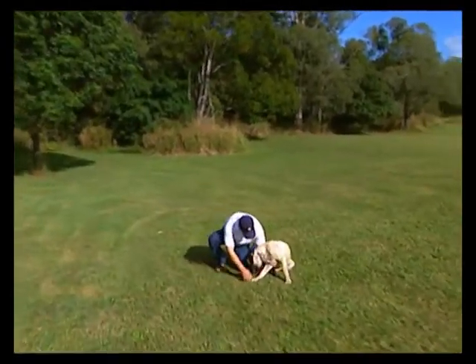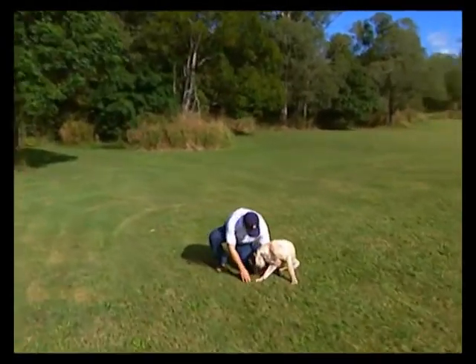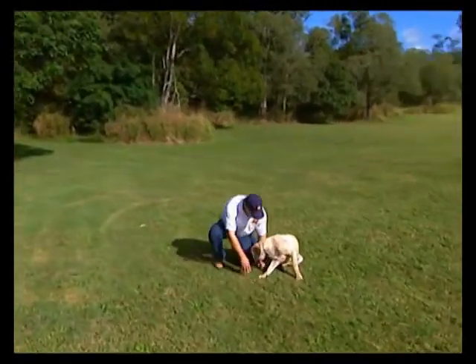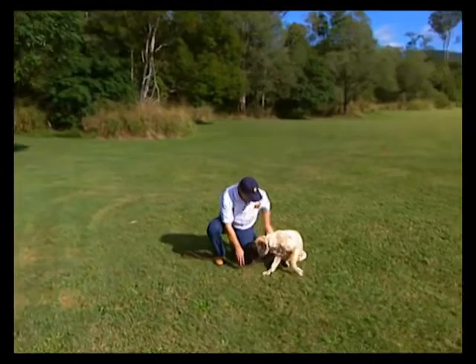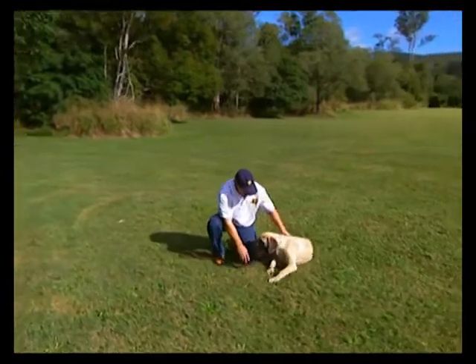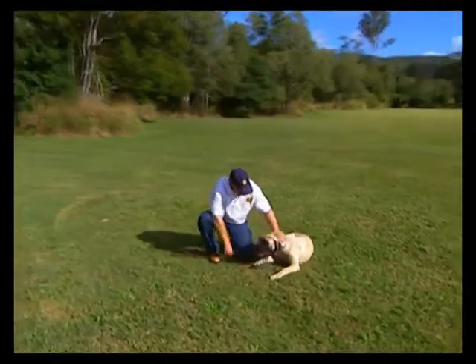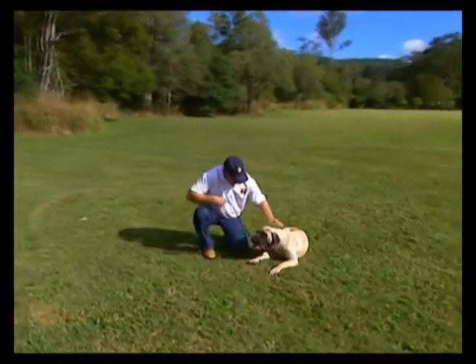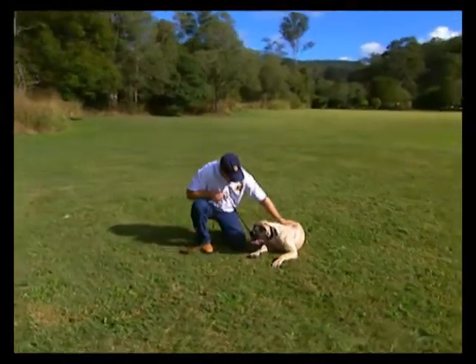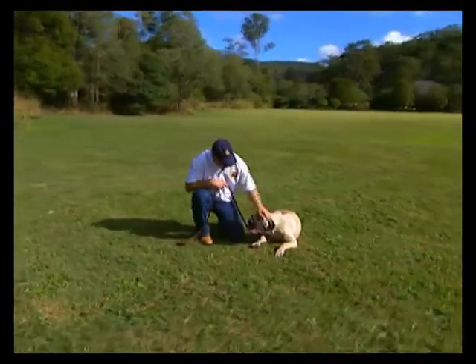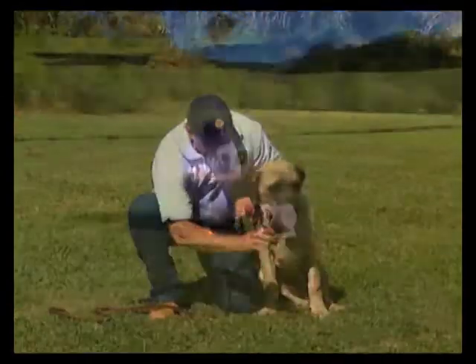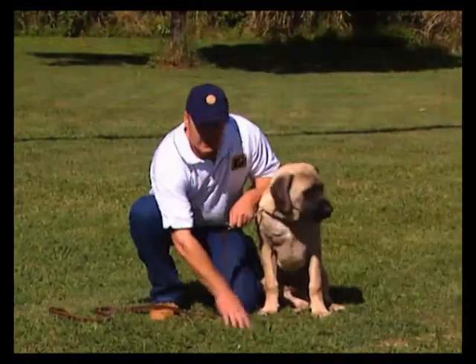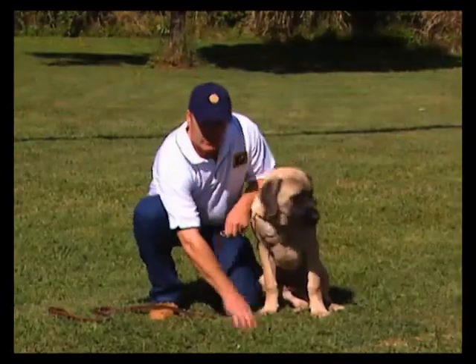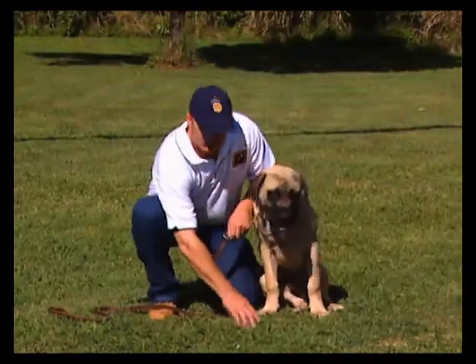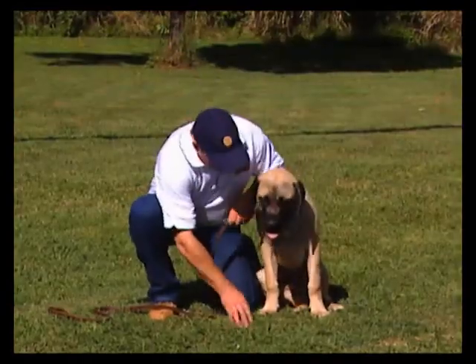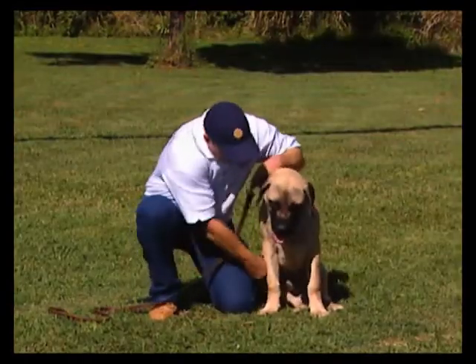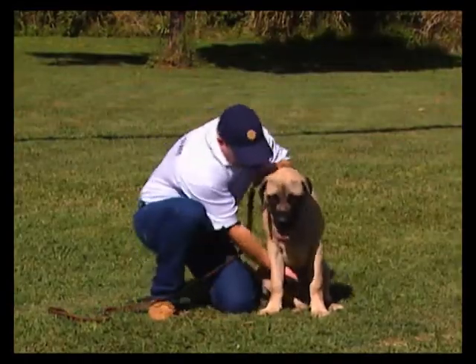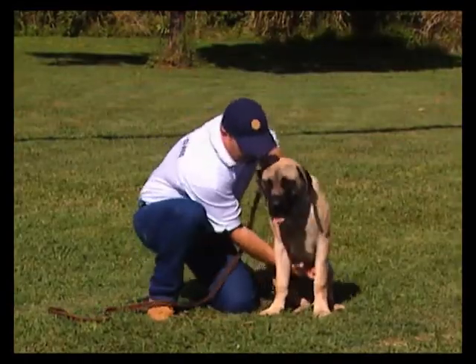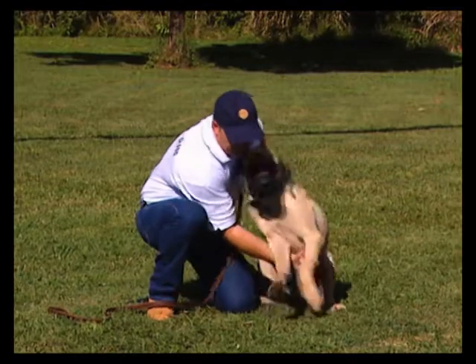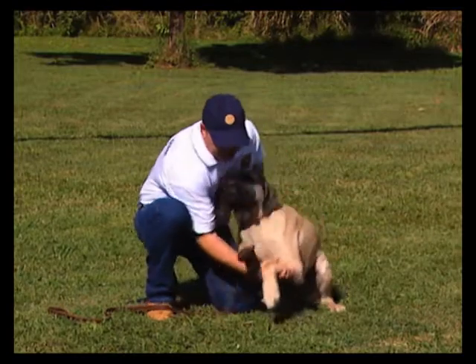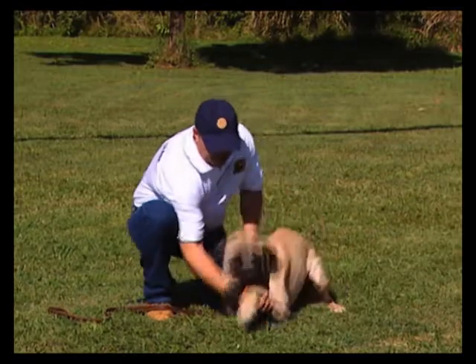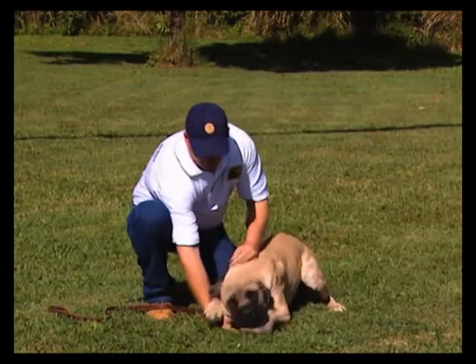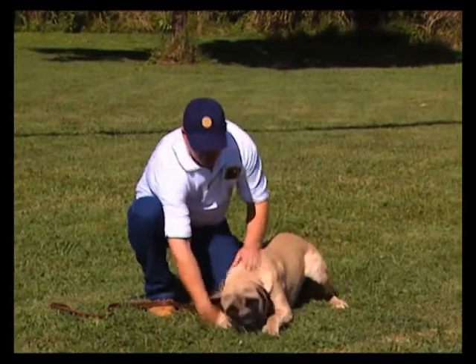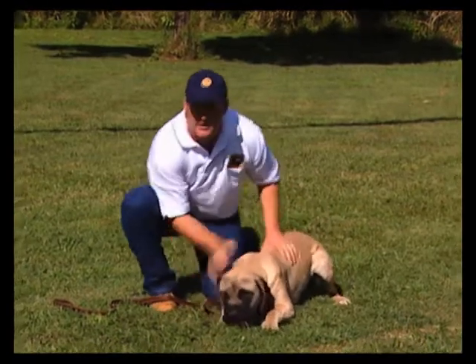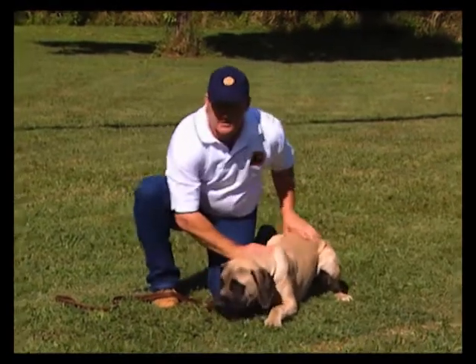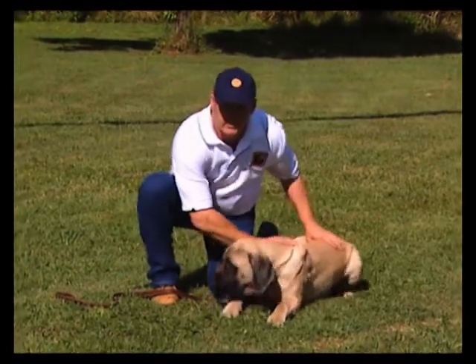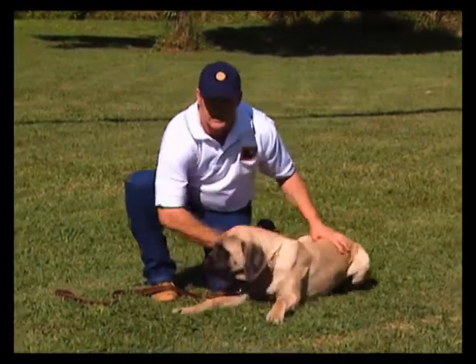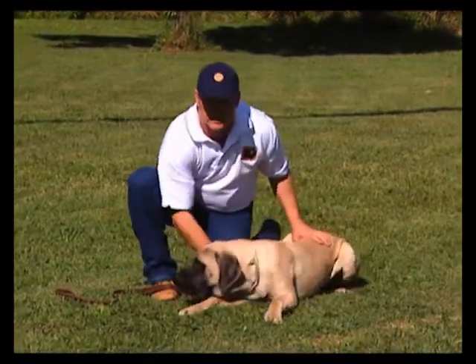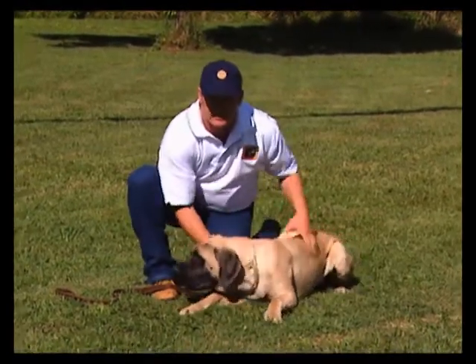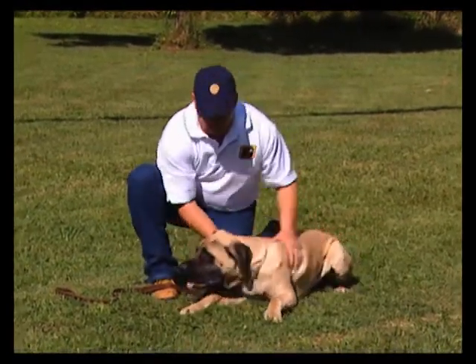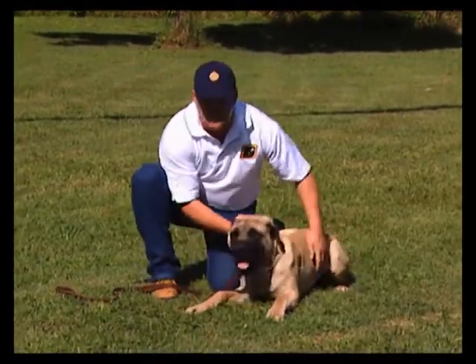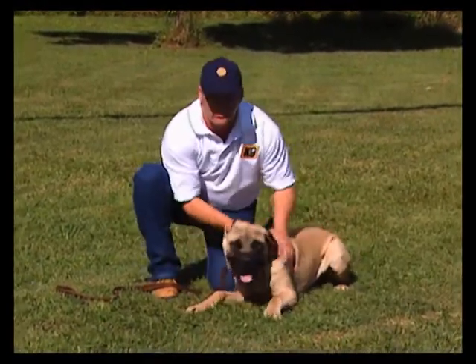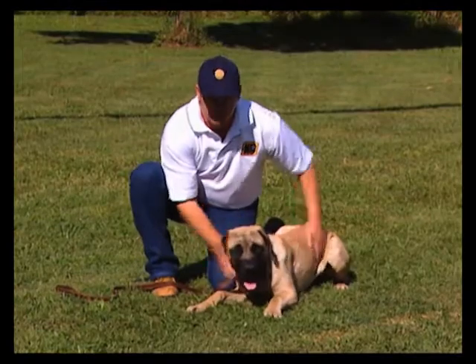Down. Good boy. If you have trouble with them lying down, bring their legs out. Good boy. And just put them physically in the position you want them to be in.